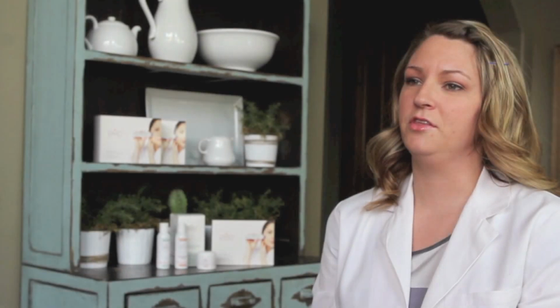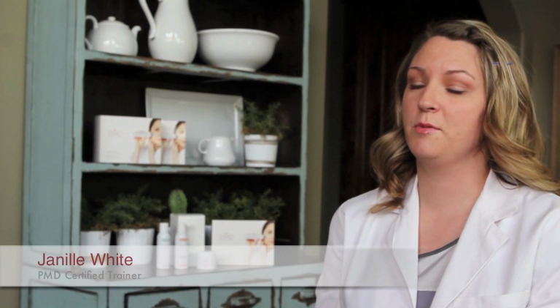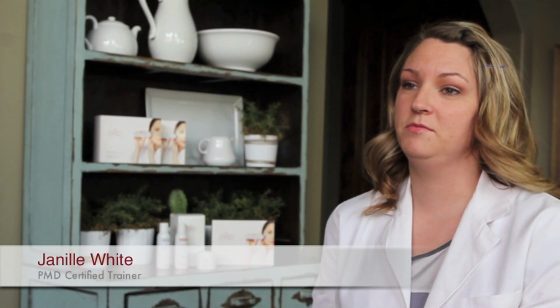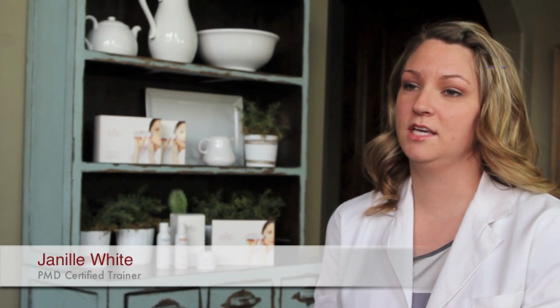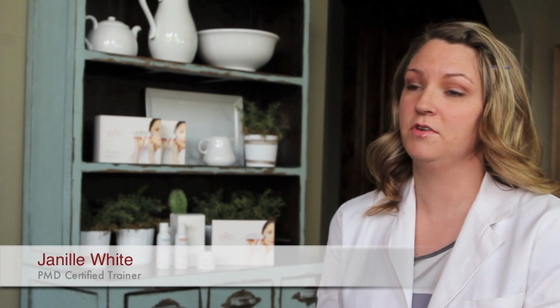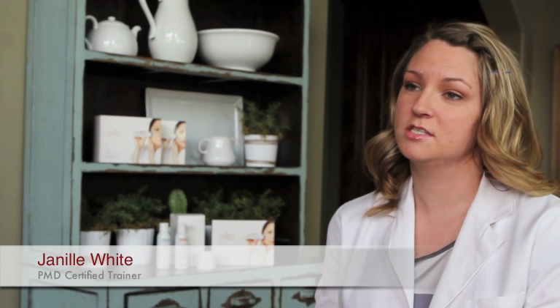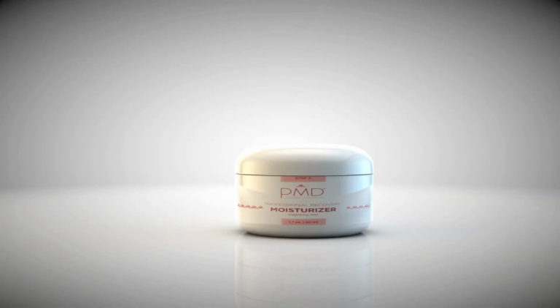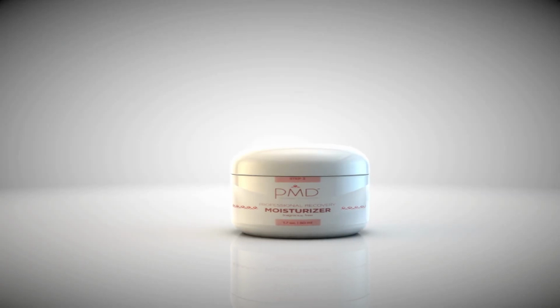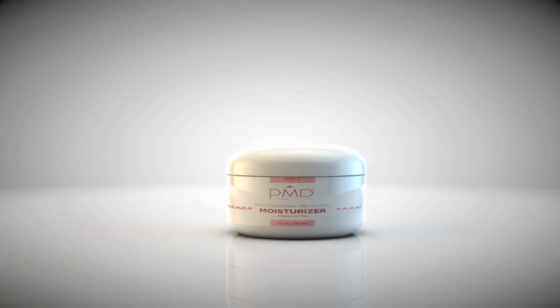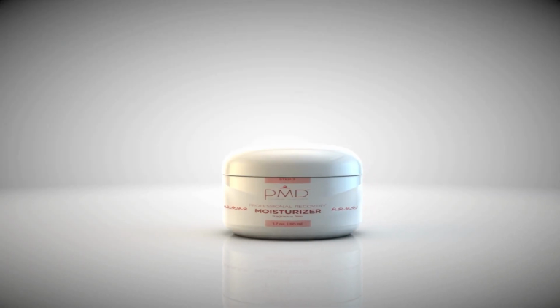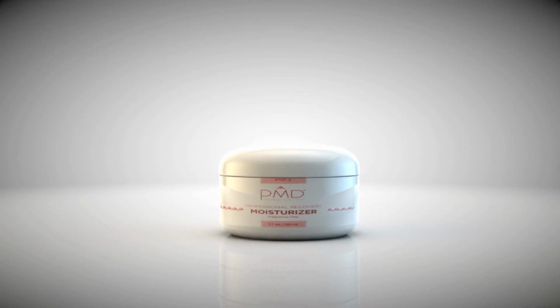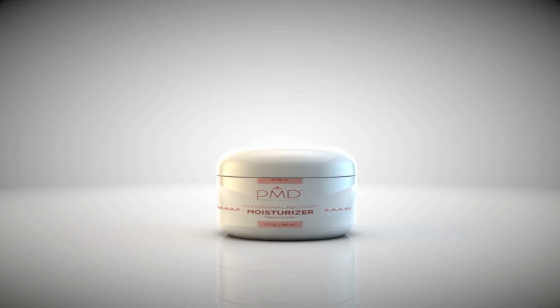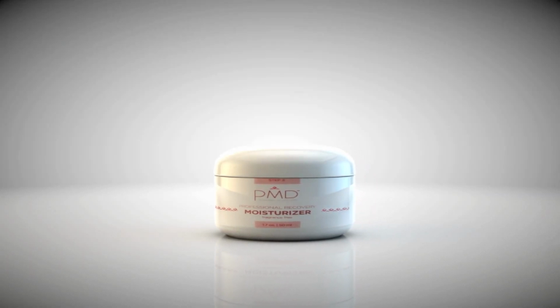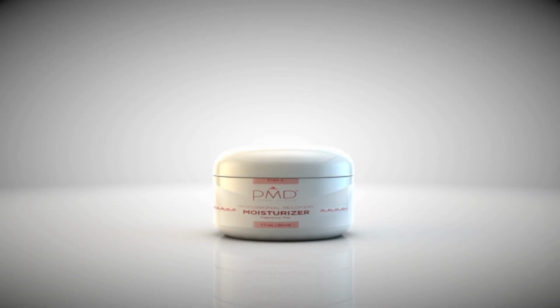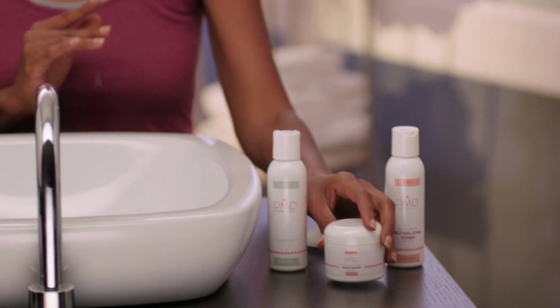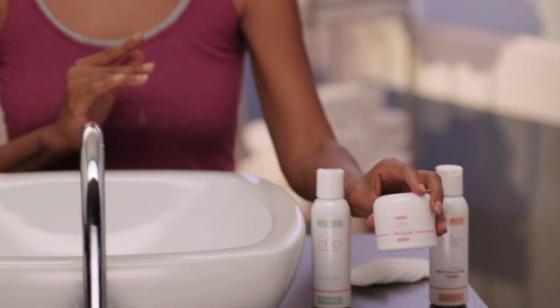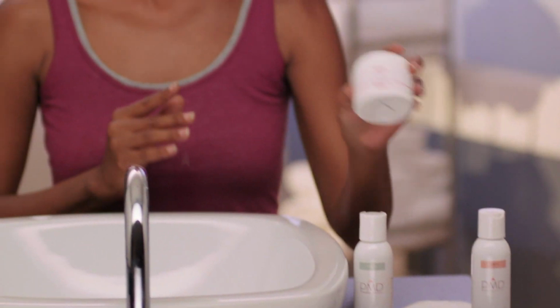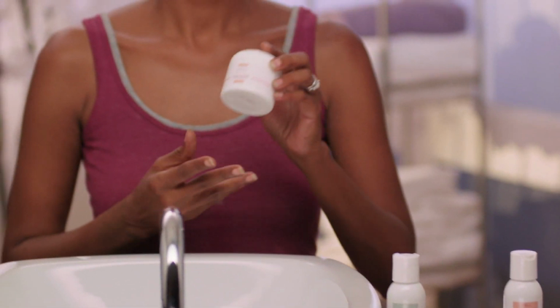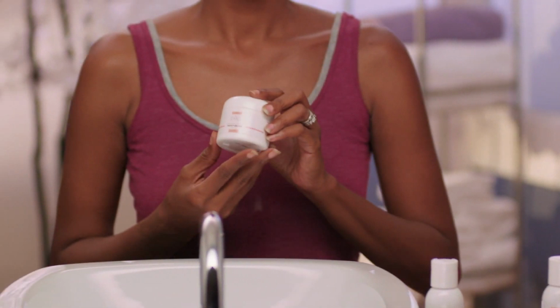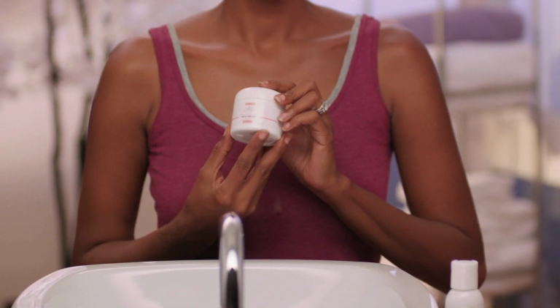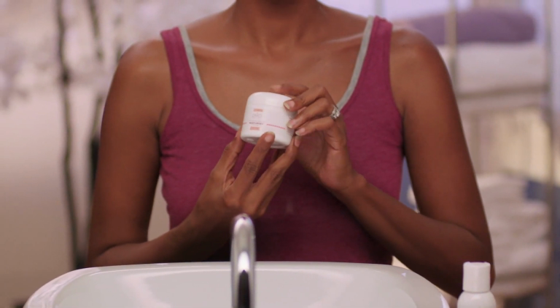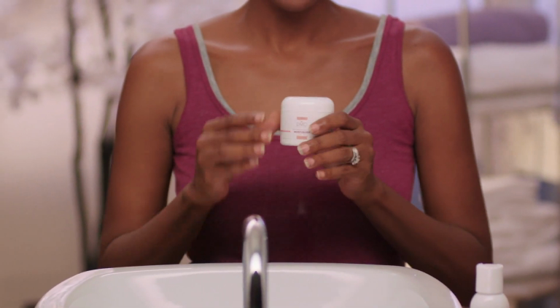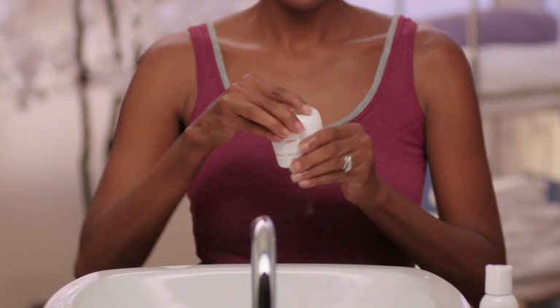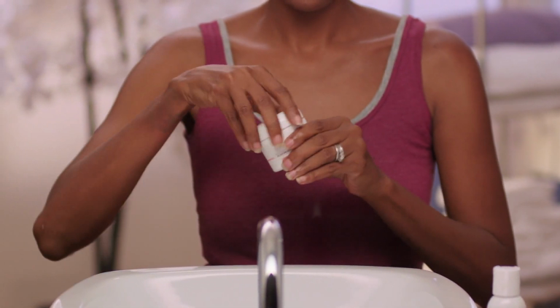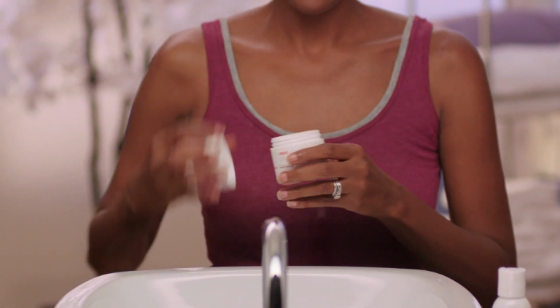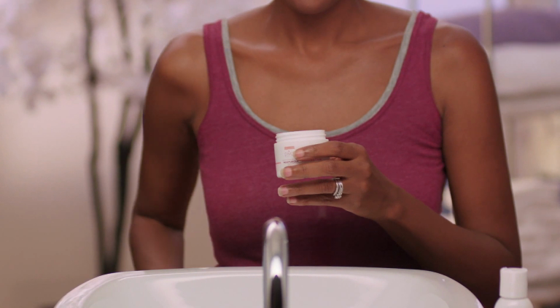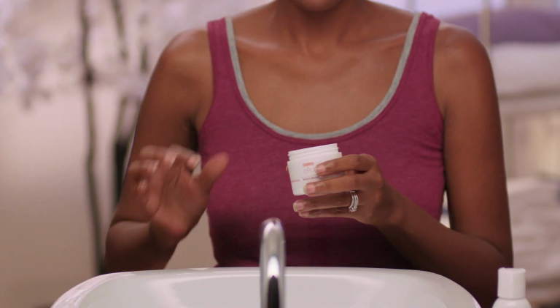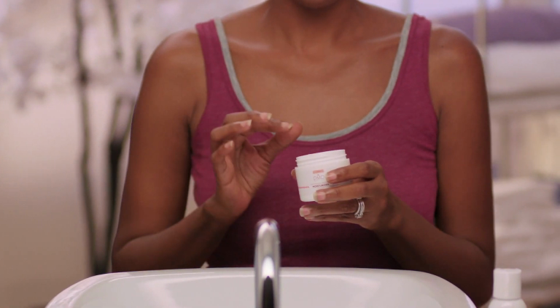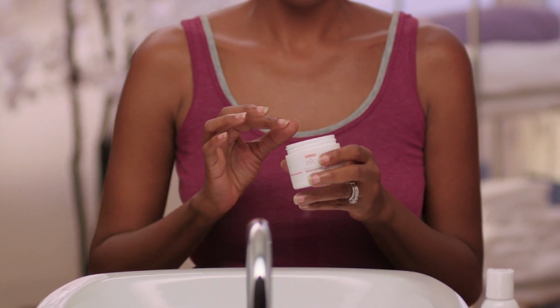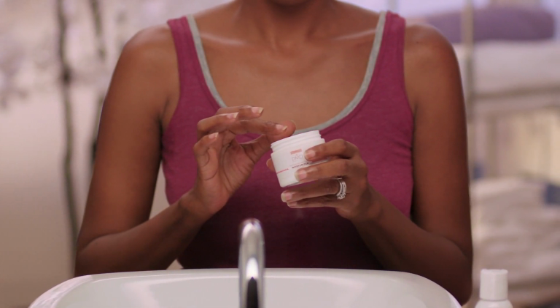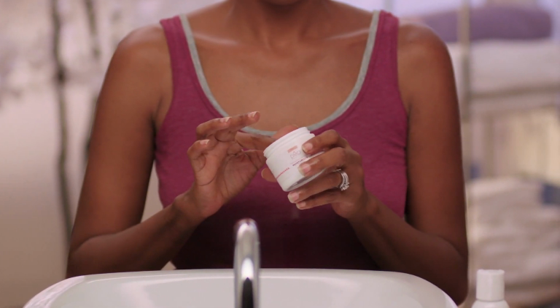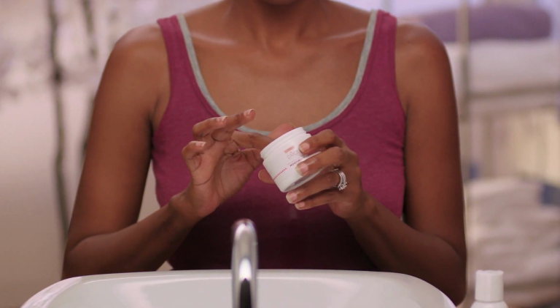The third step in the PMD Skin Care Regeneration System is the moisturizer. It is designed to calm the skin and put the vitamins back in your skin that it needs. After we've removed the top layer of the dead skin, we want to make sure that we're adding vitamins and minerals to our face.